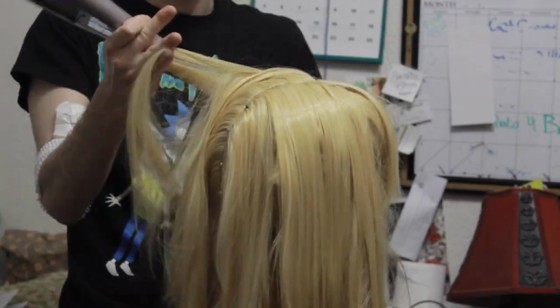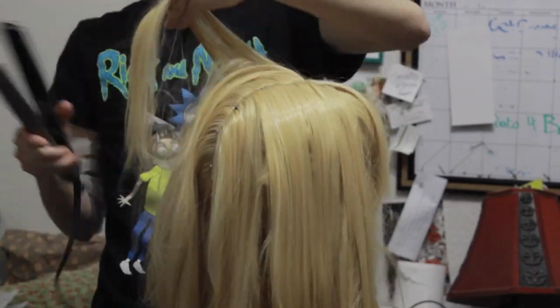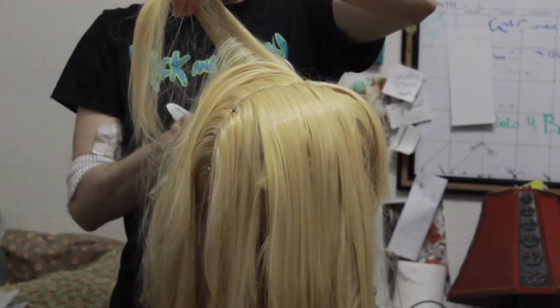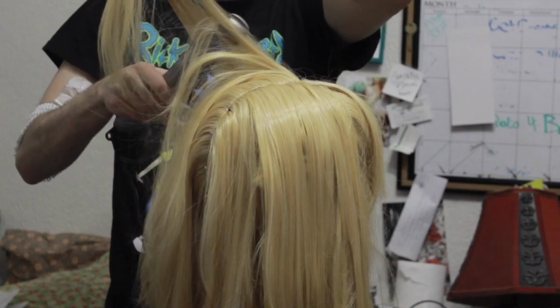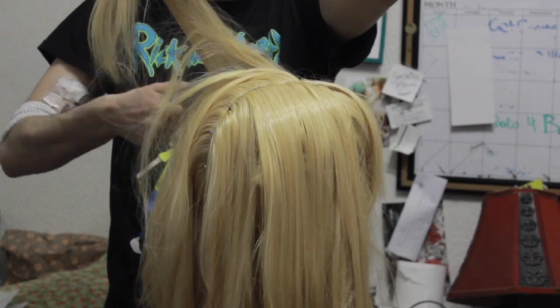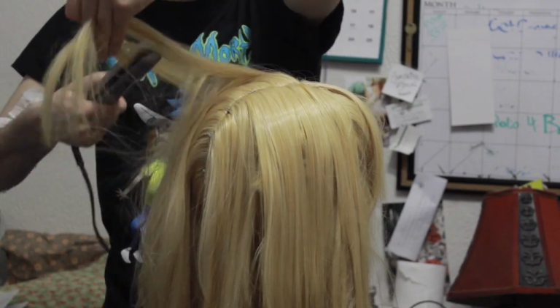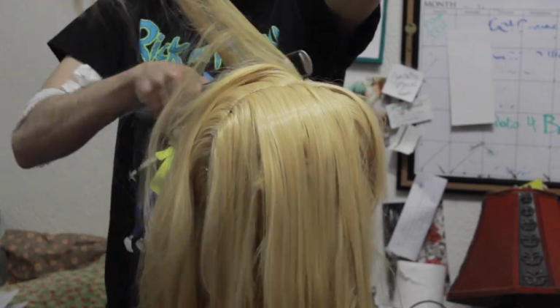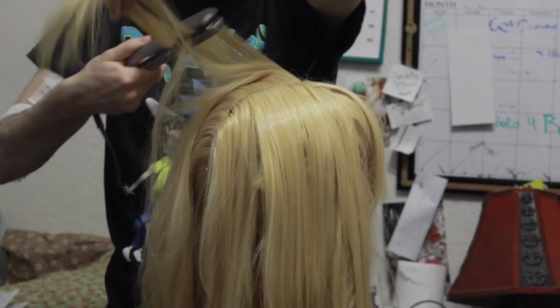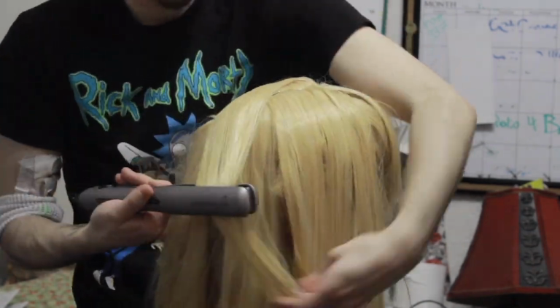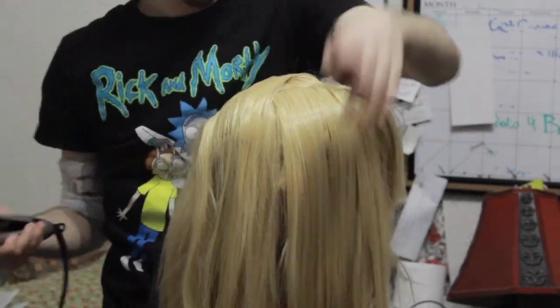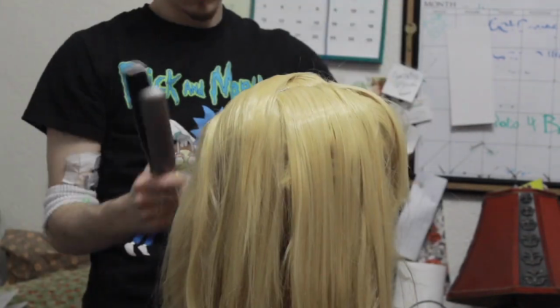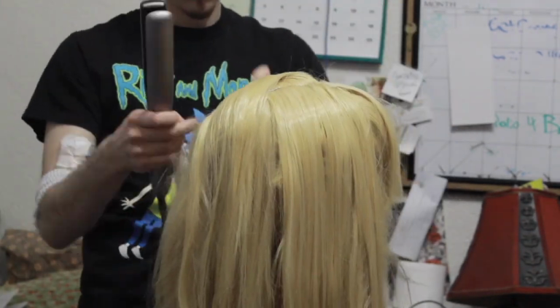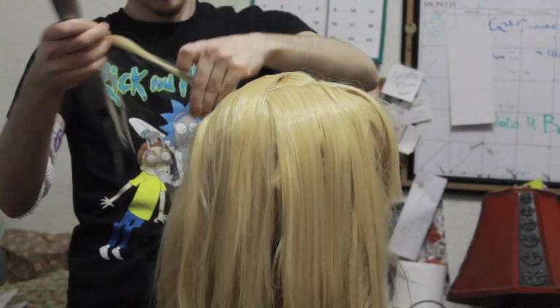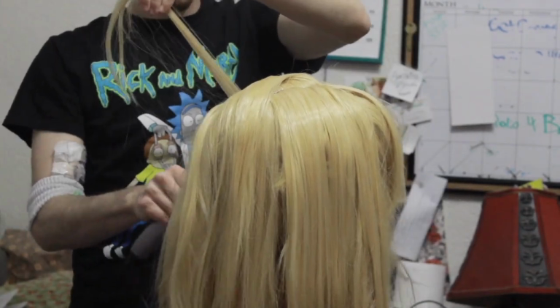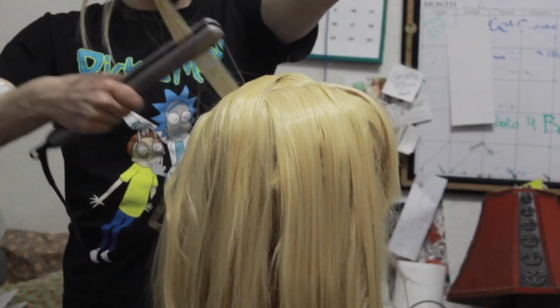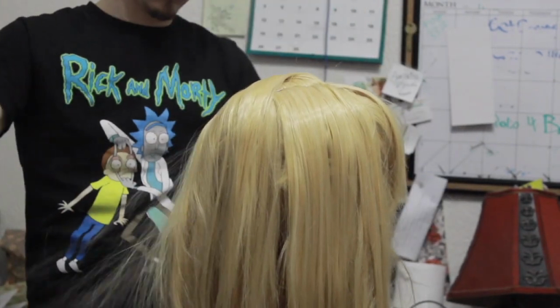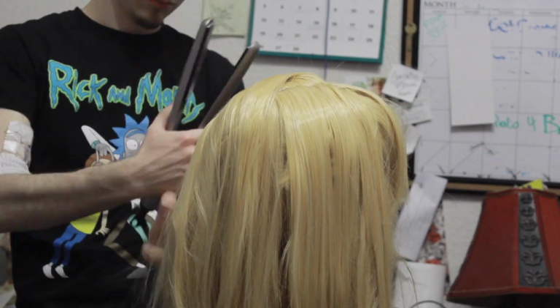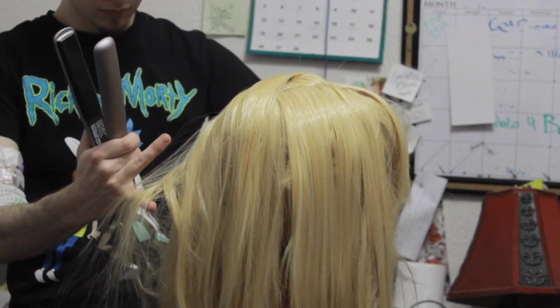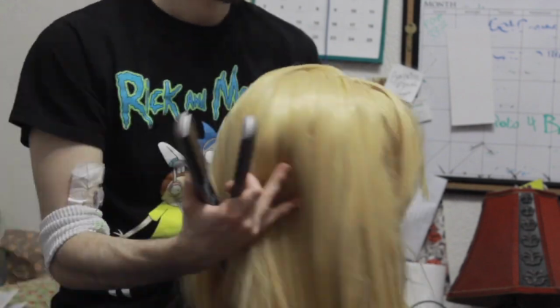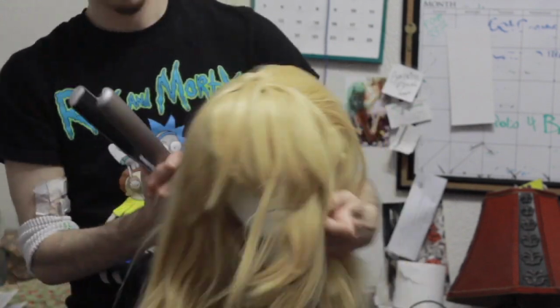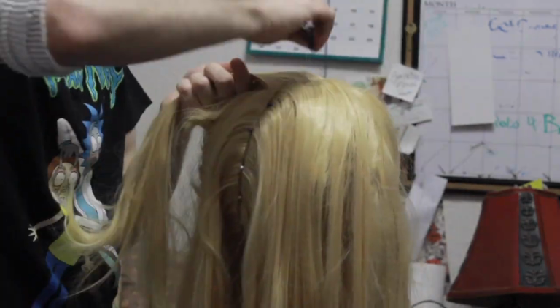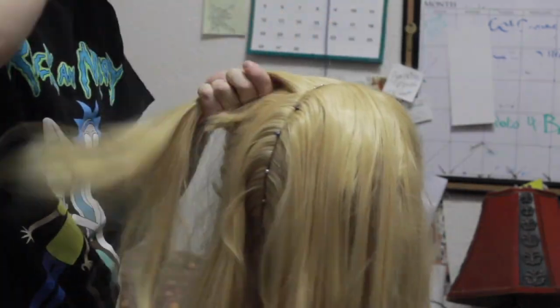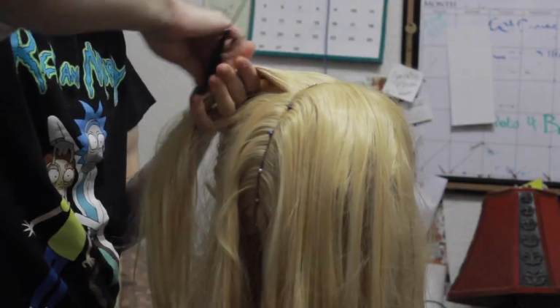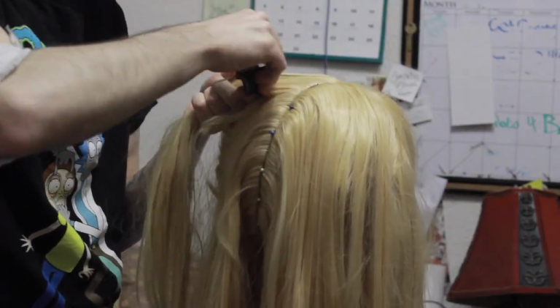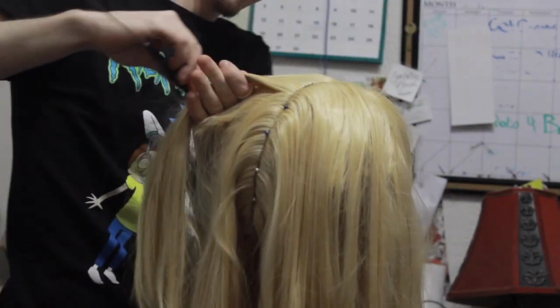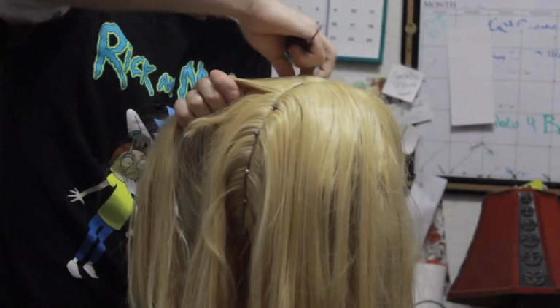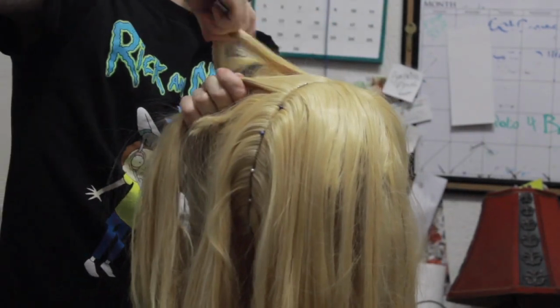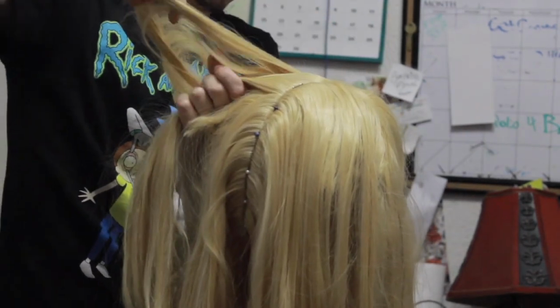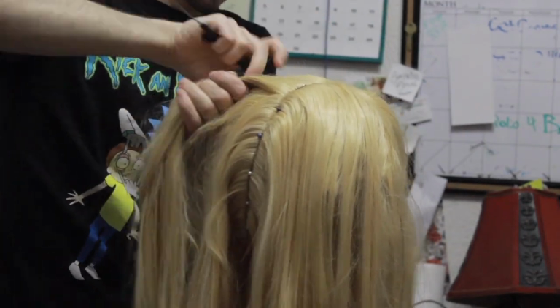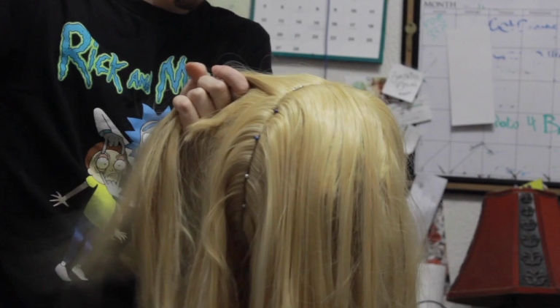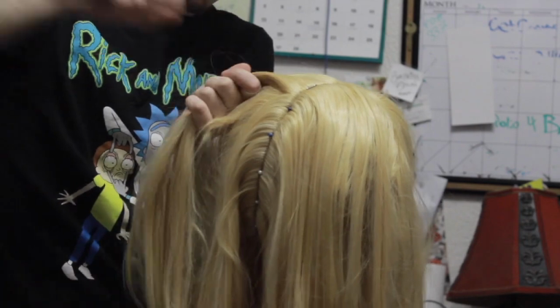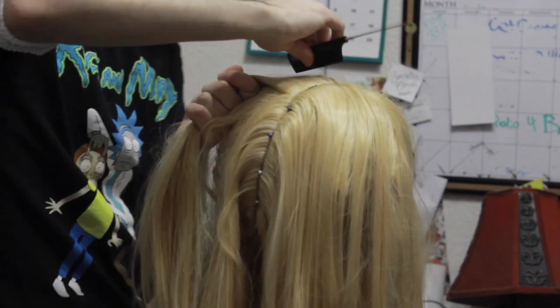While those are drying, I take the pigtails out to redo them. The hair is a little wavy, so I straighten them out with a hair straightener. Then slowly and neatly arrange the hair back into pigtails, a little closer to the top of the scalp.